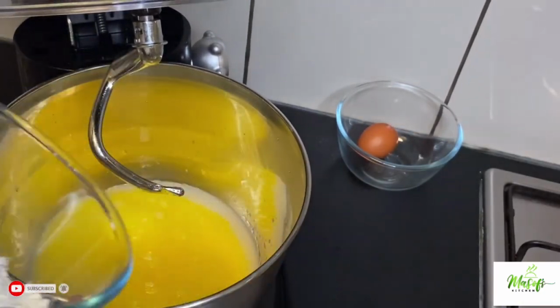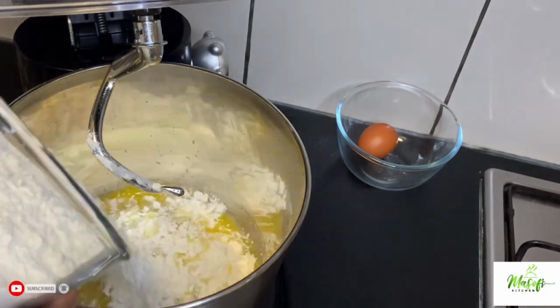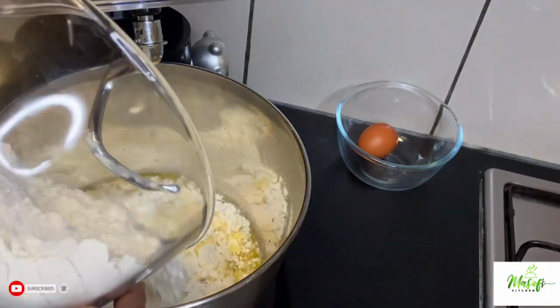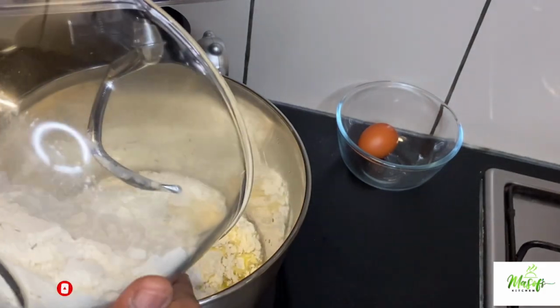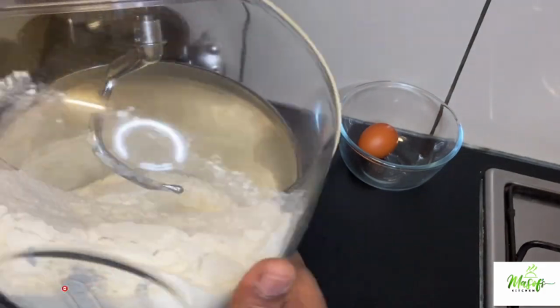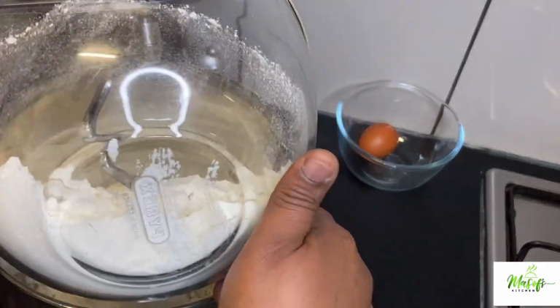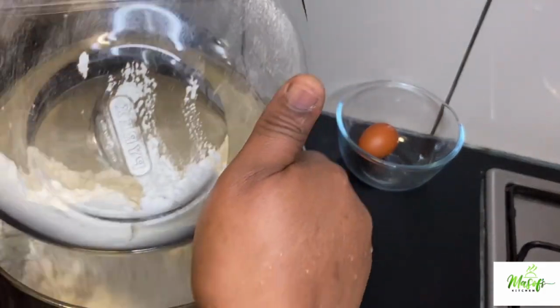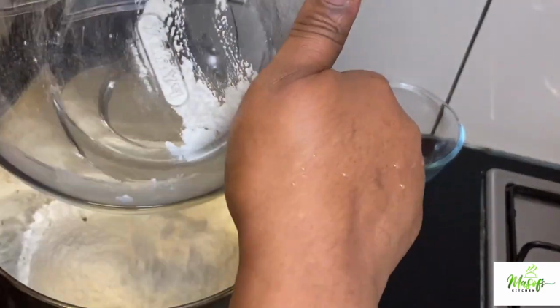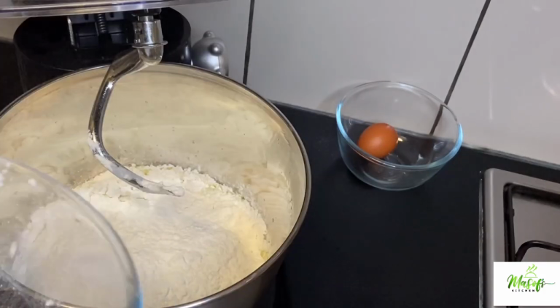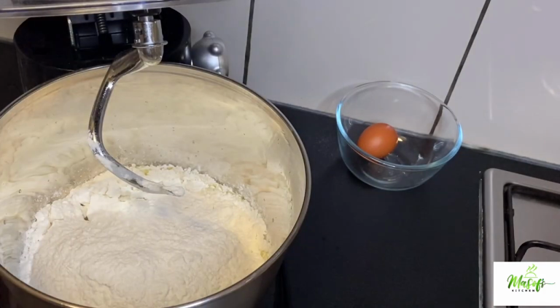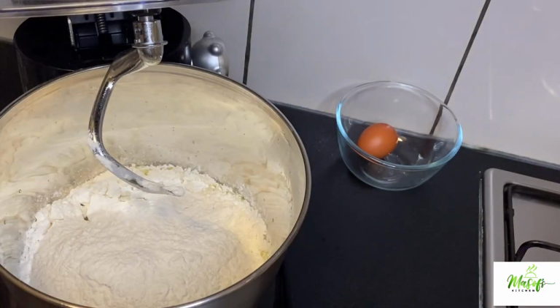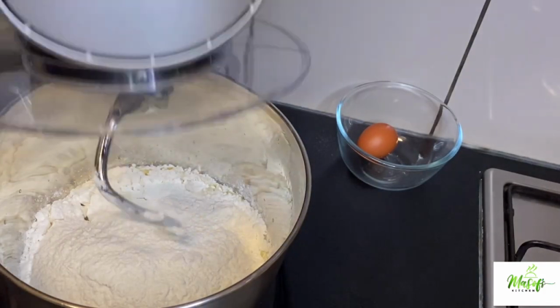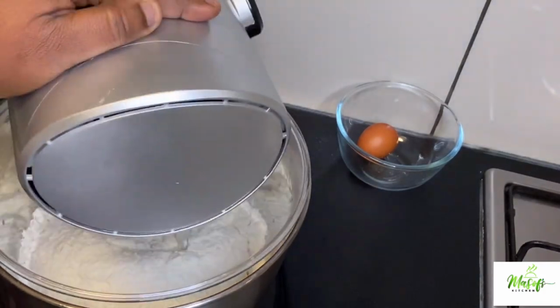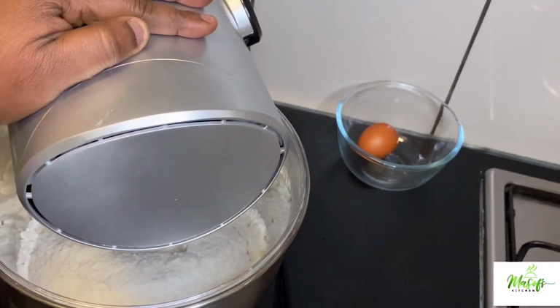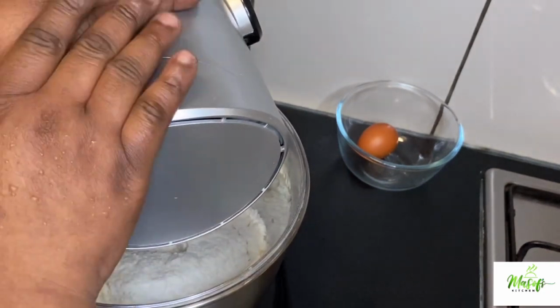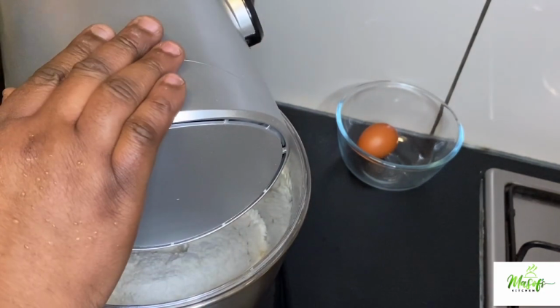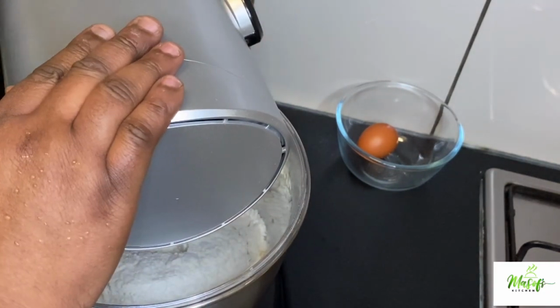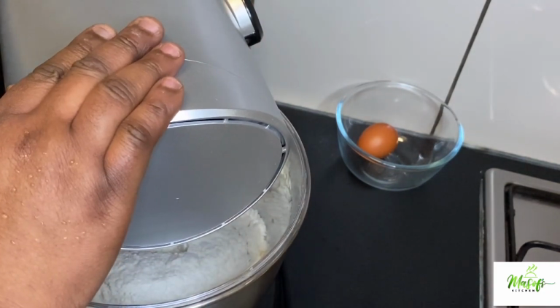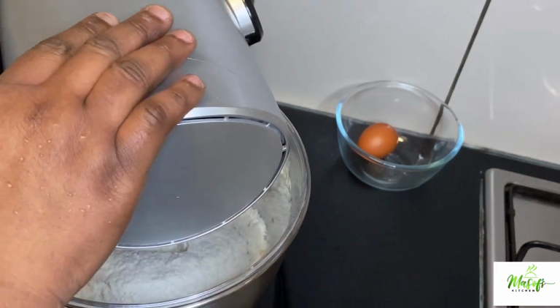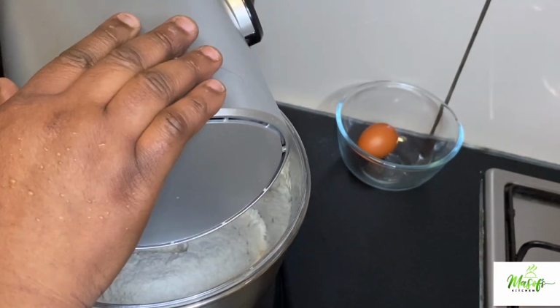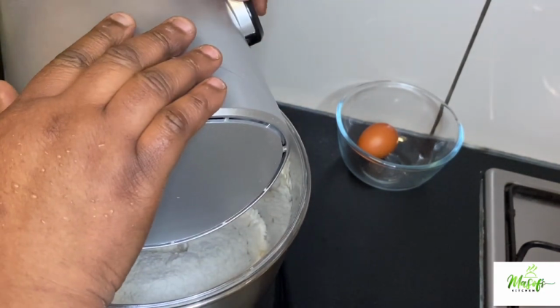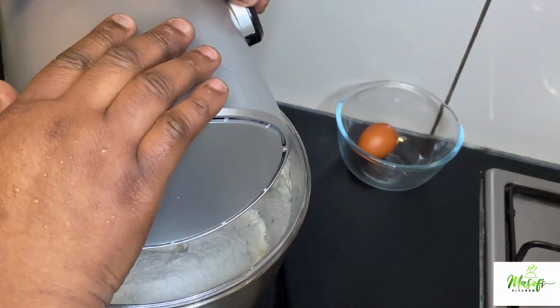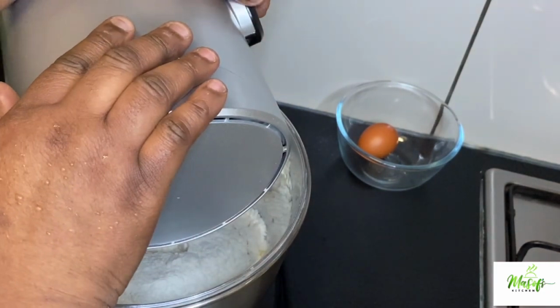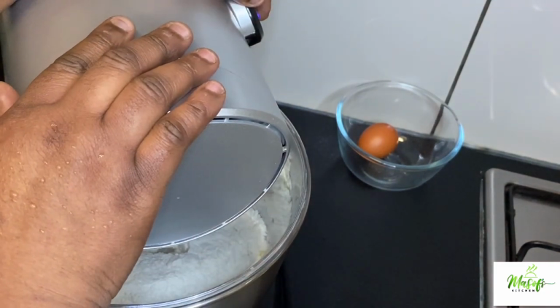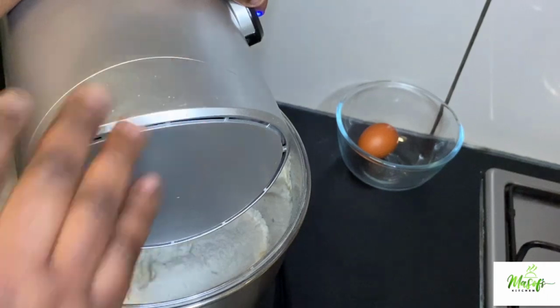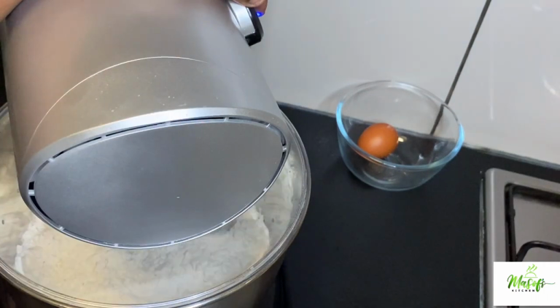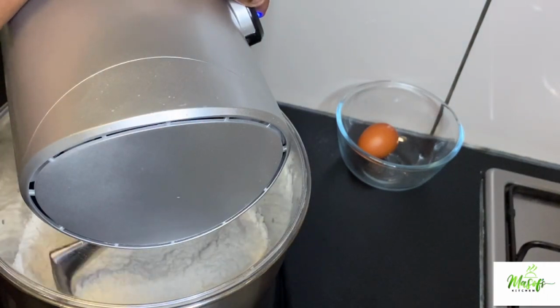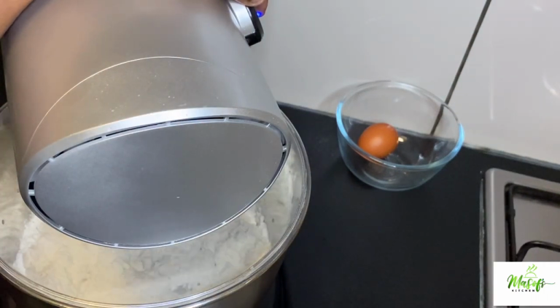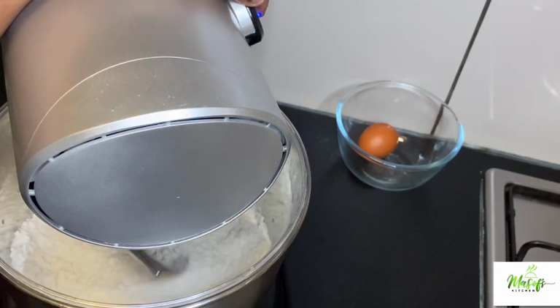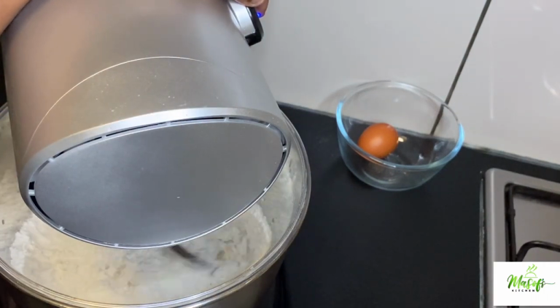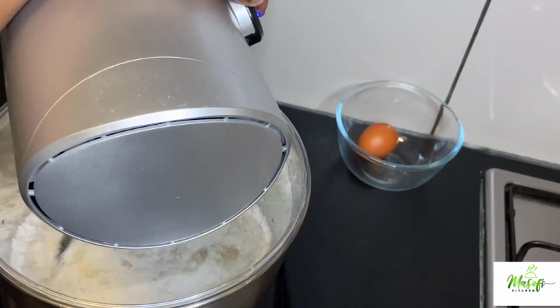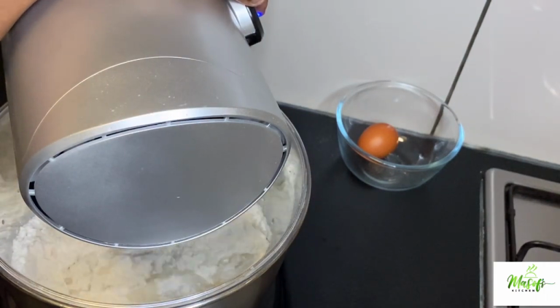I will then add my all-purpose flour, and then knead my dough for about 10 to 15 minutes.